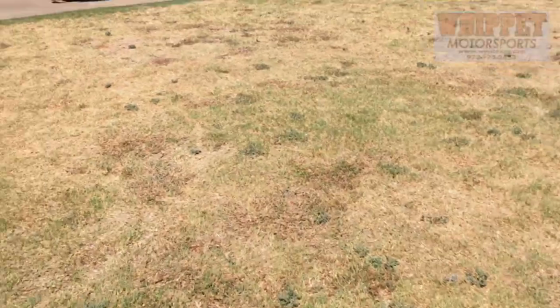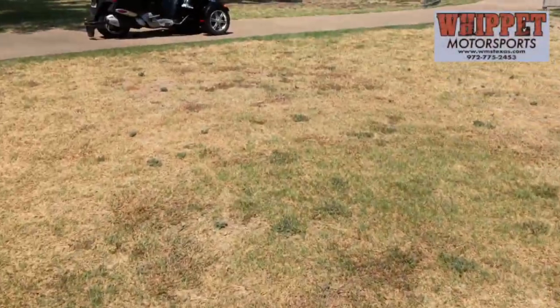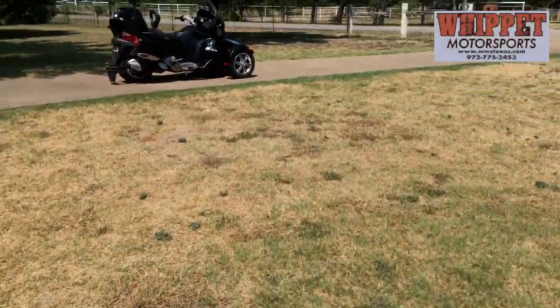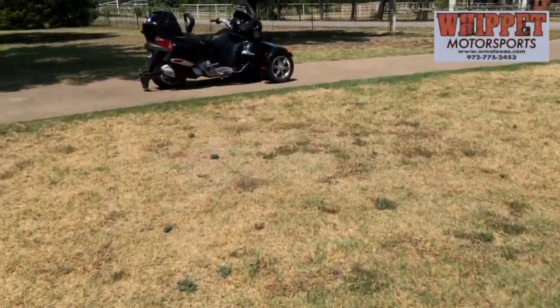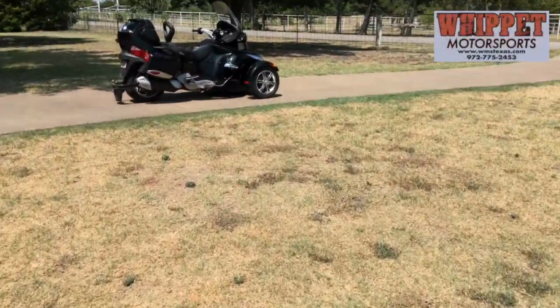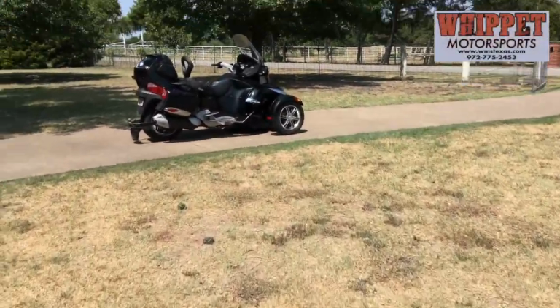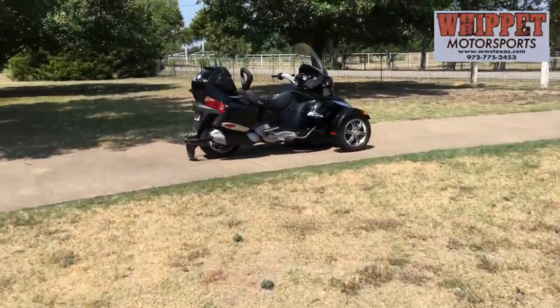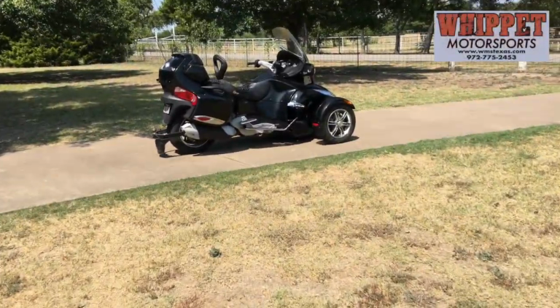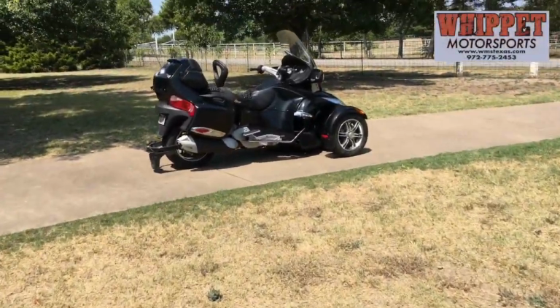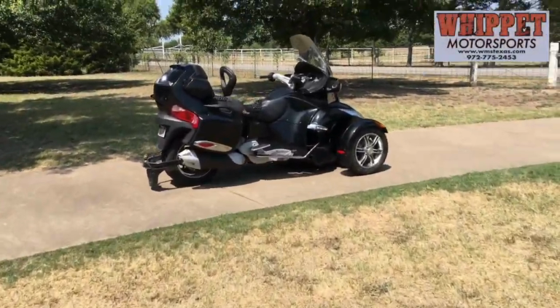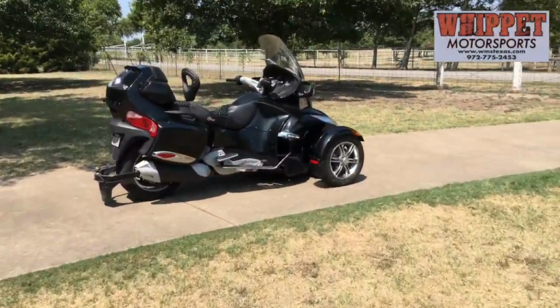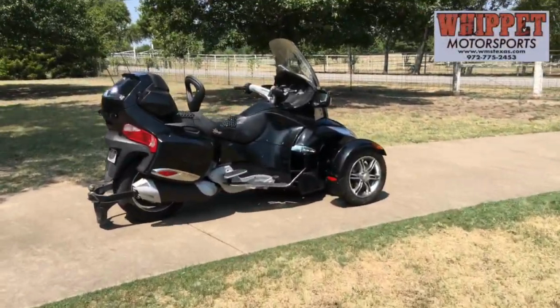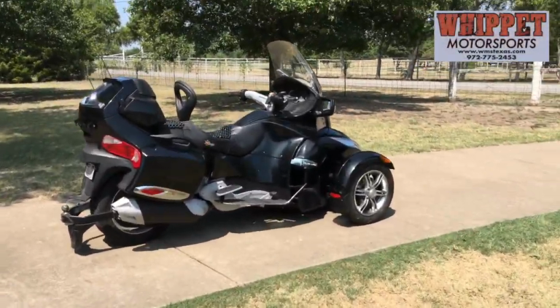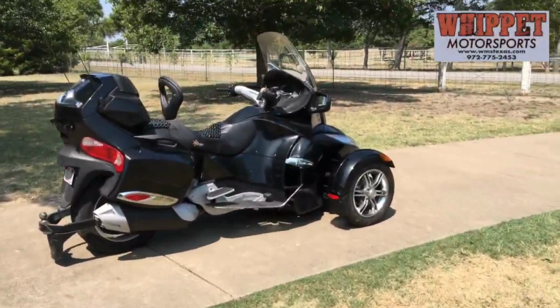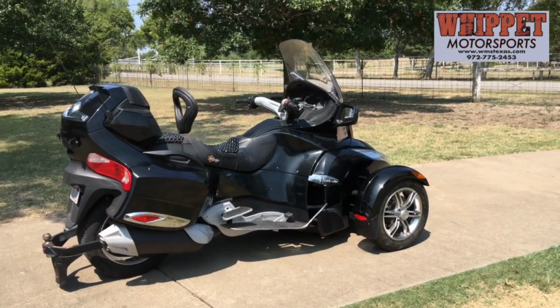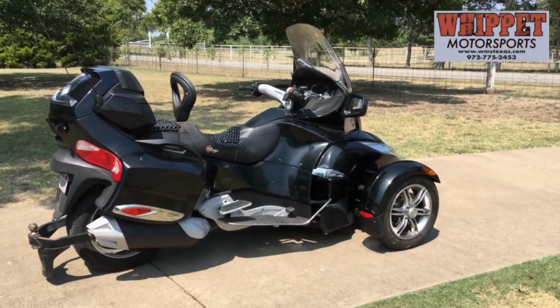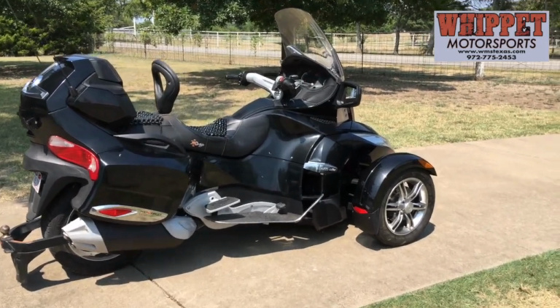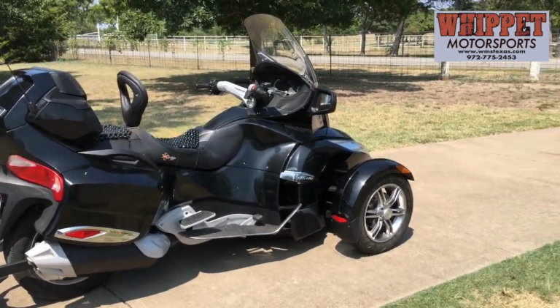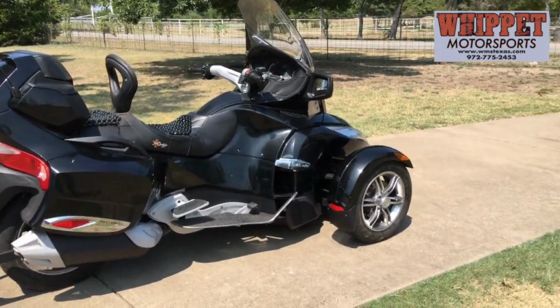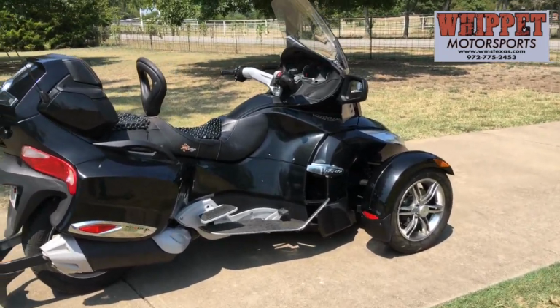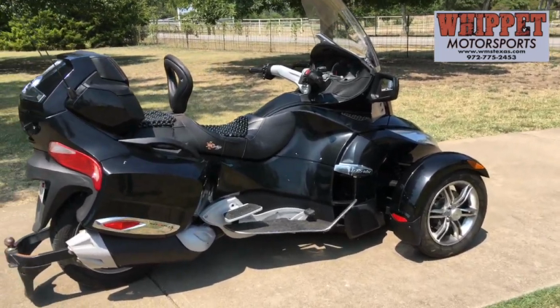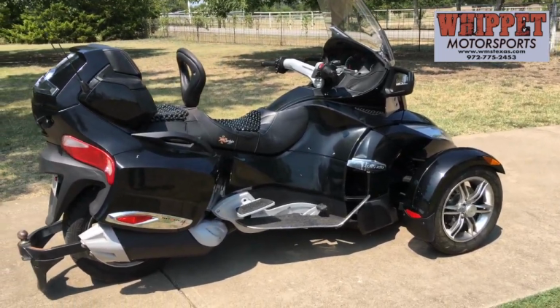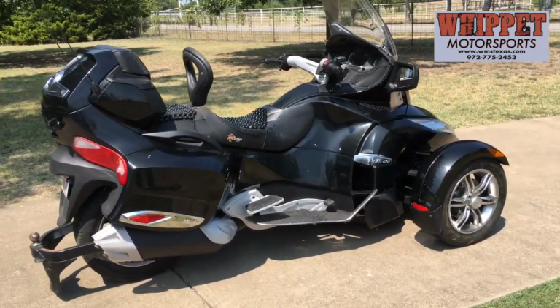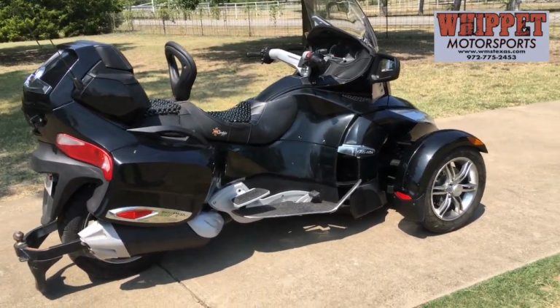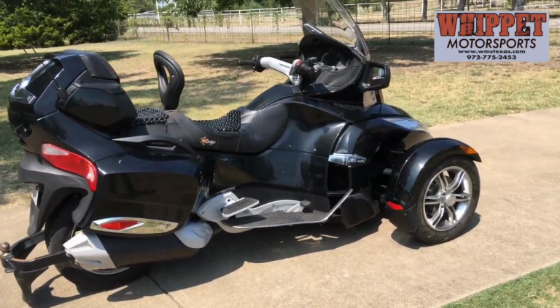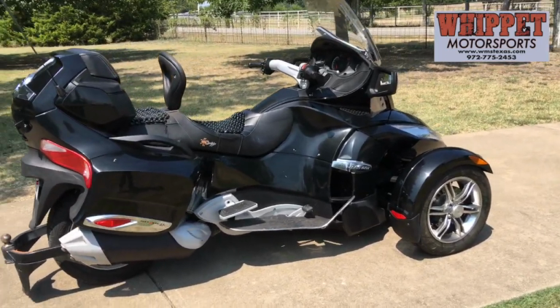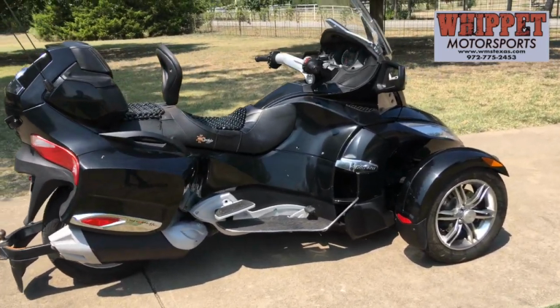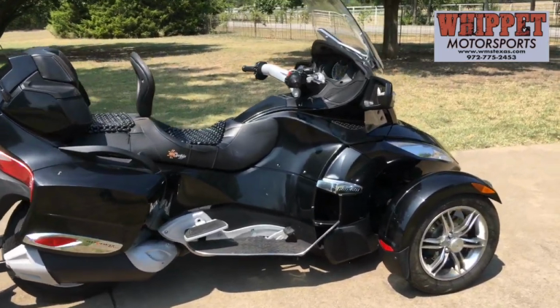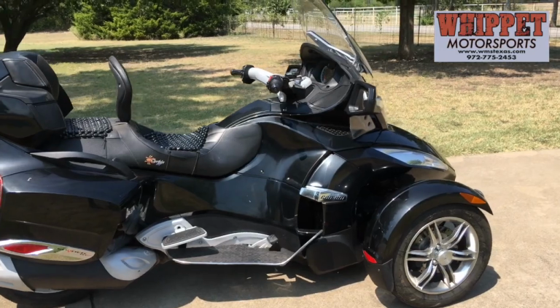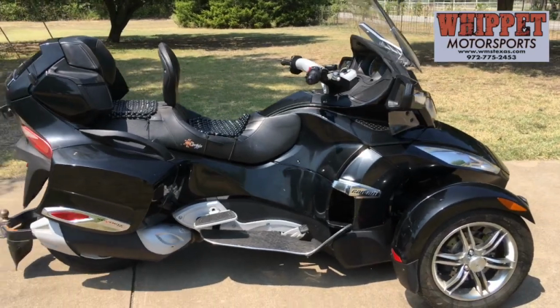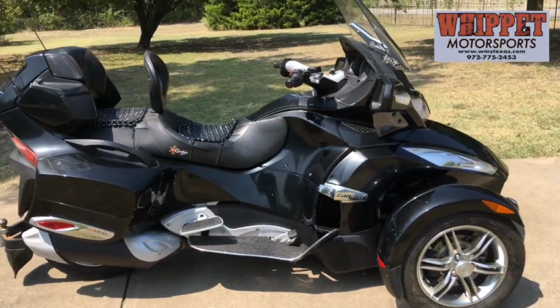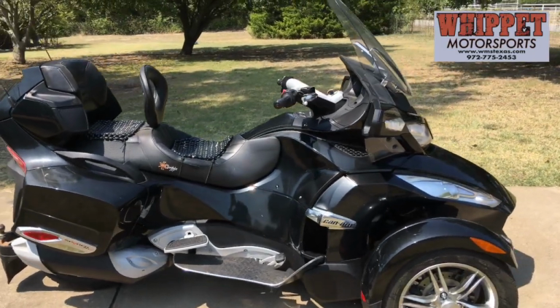Hey folks, what's up? Craig with Whippet Motorsports out here in Midlokin. 2011 K&M Spider RT with 18,000 miles, only $10,995.